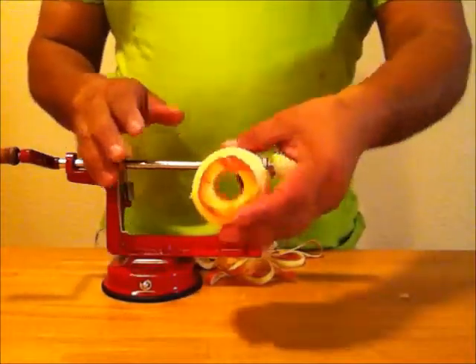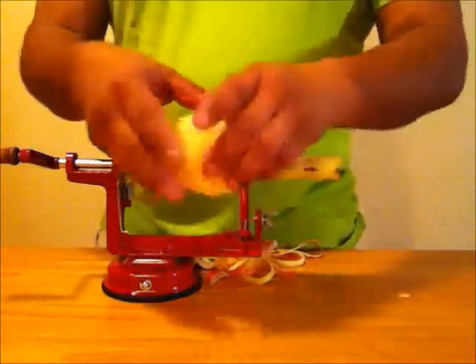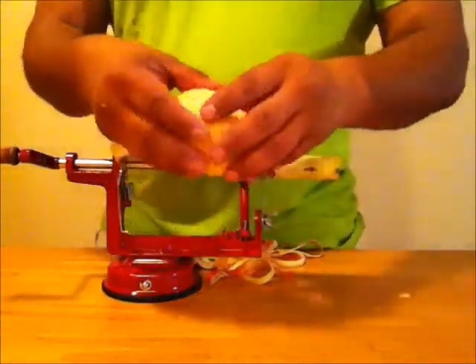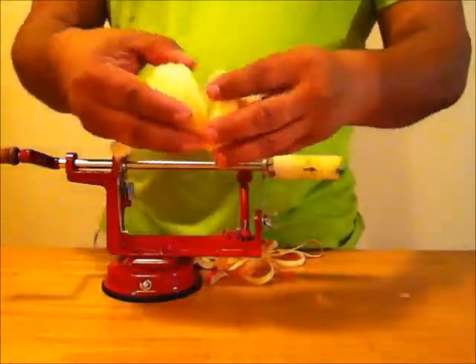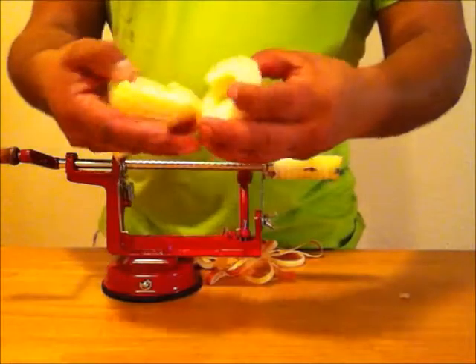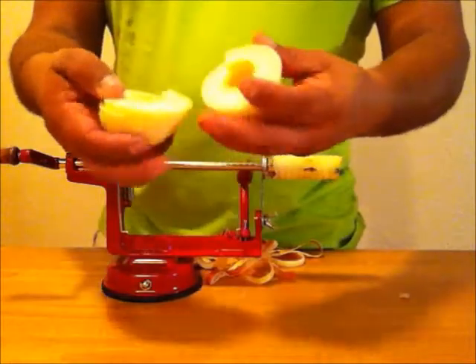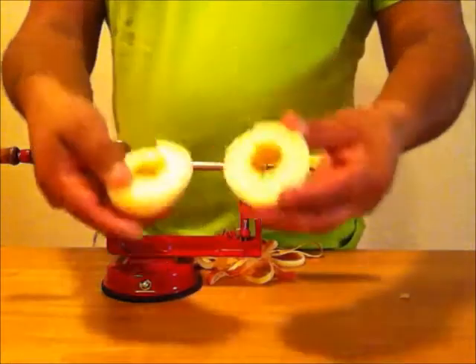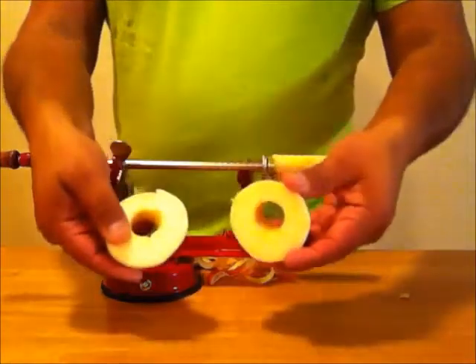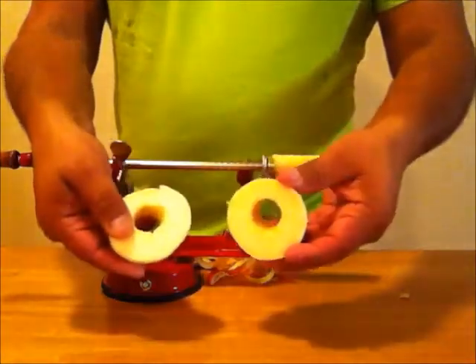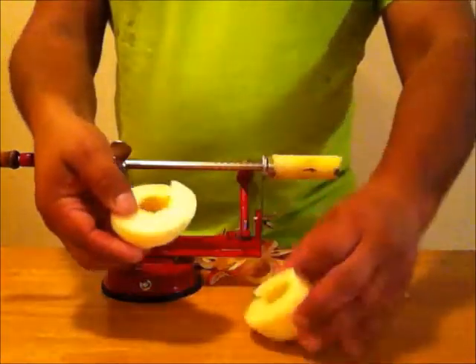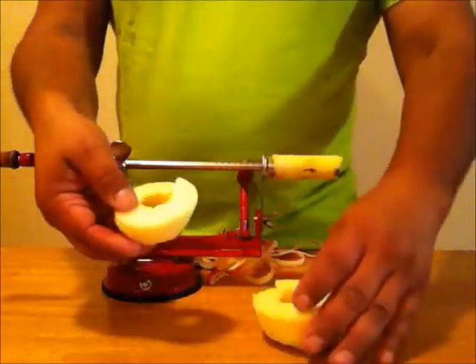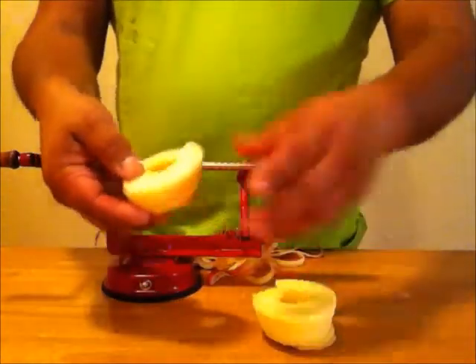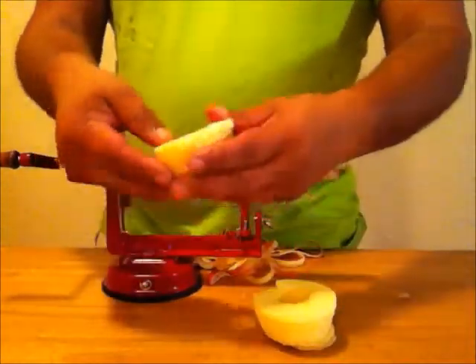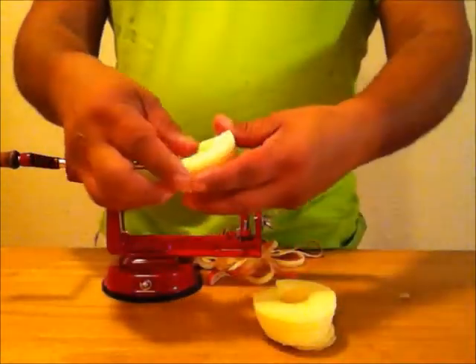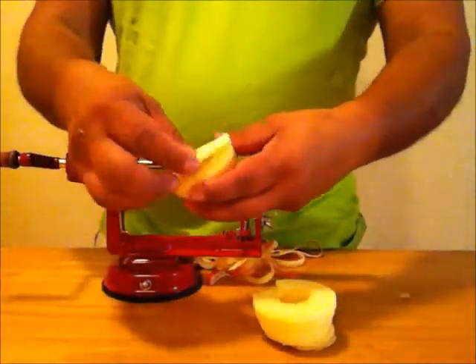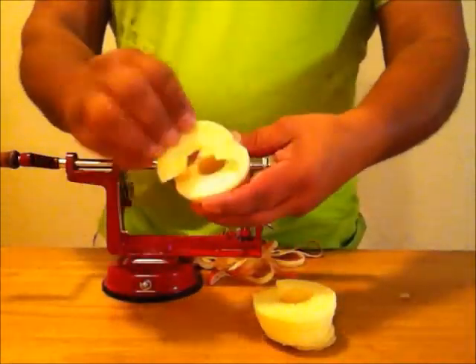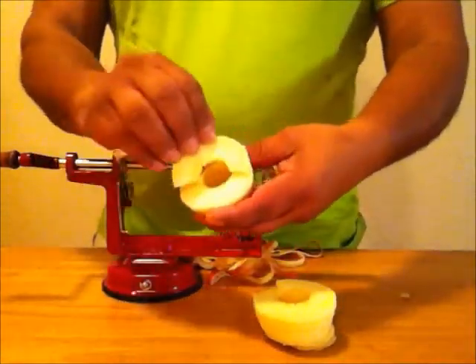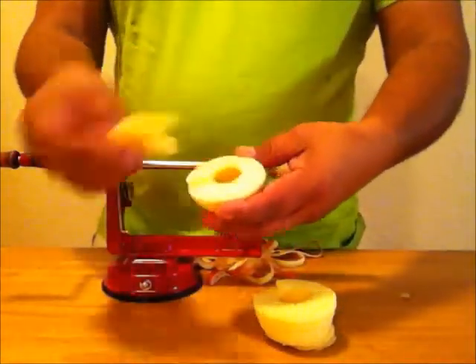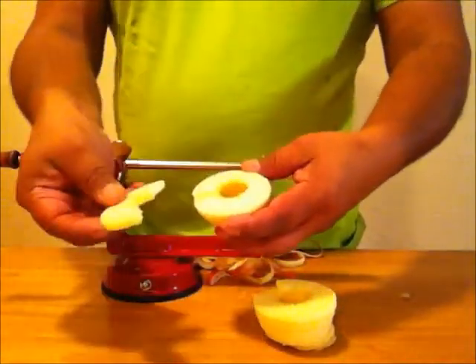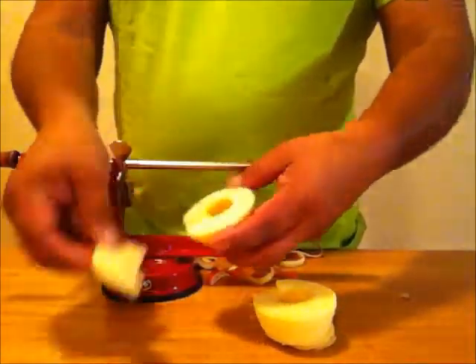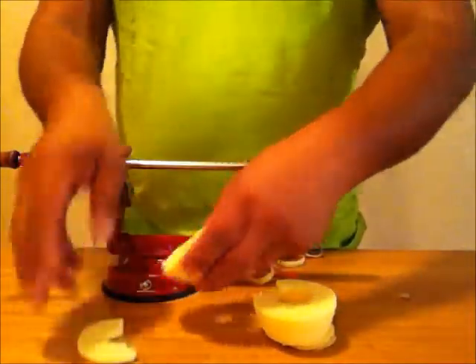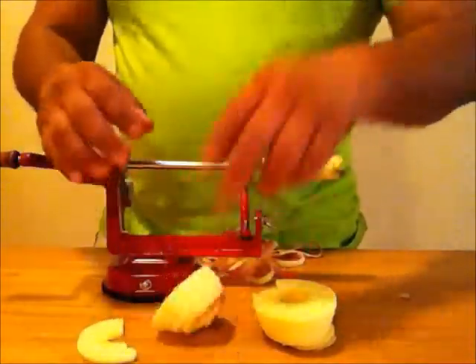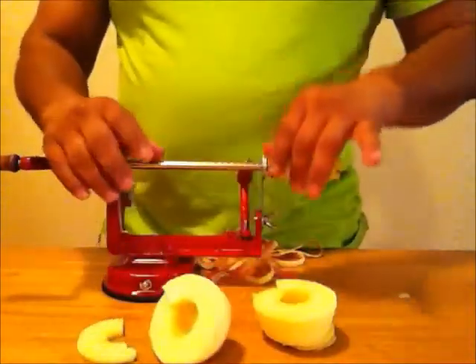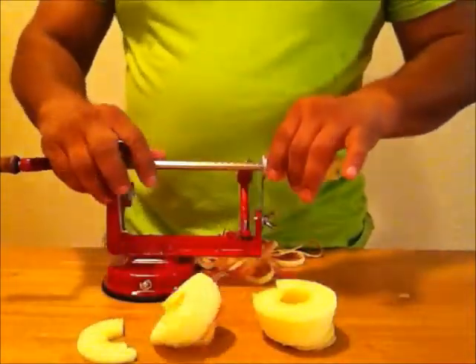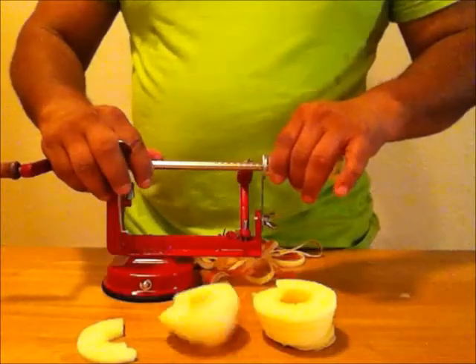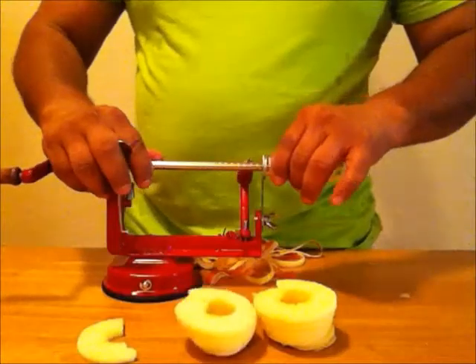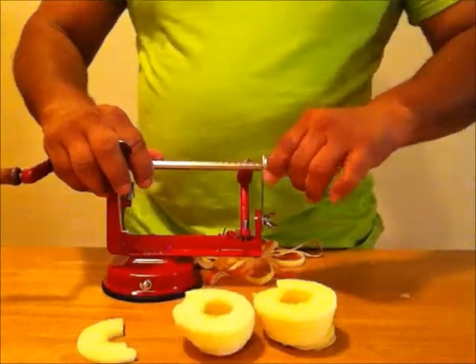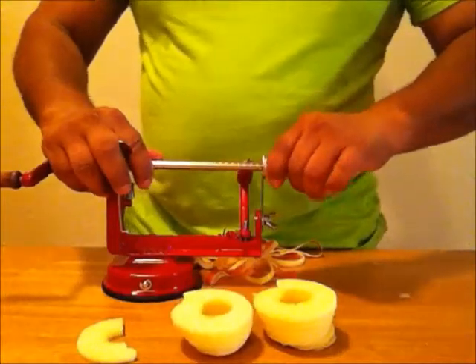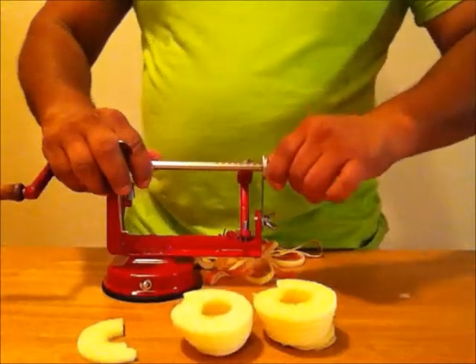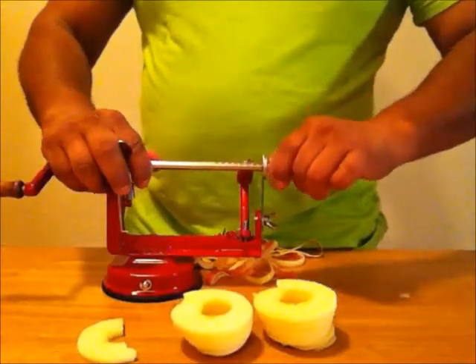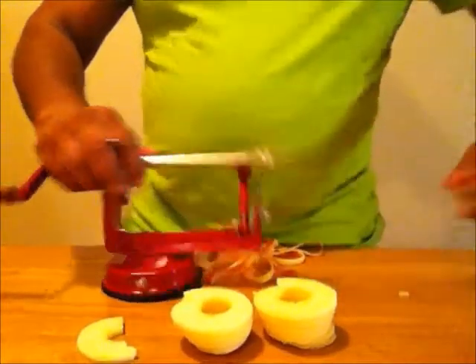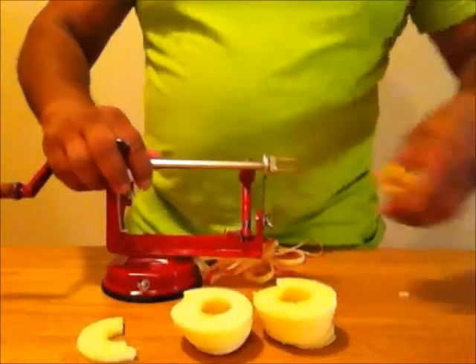Now, as you can see, pull the apple off — and there you have your apple slices with the apple peeler.